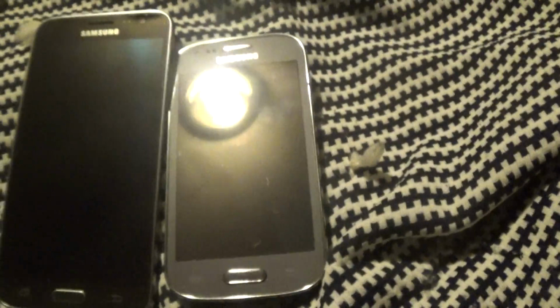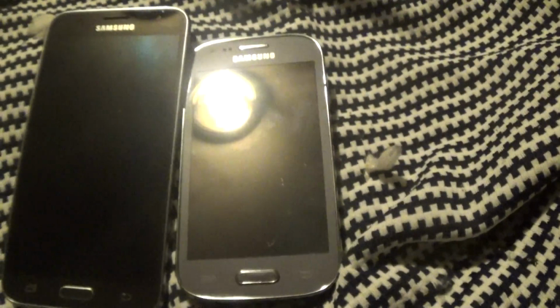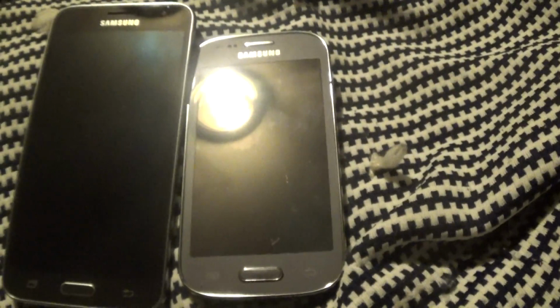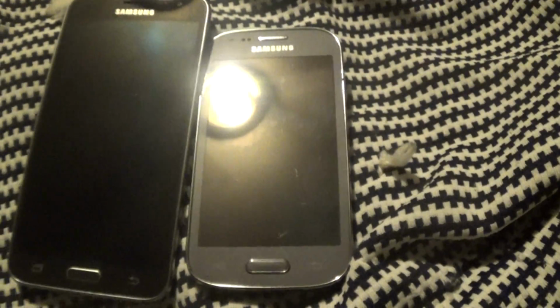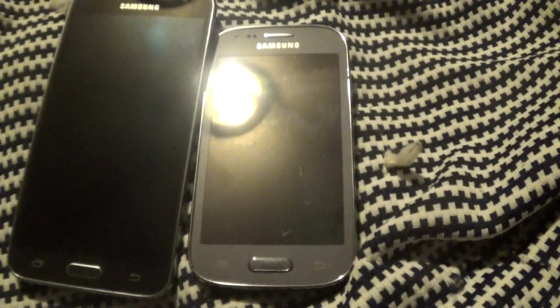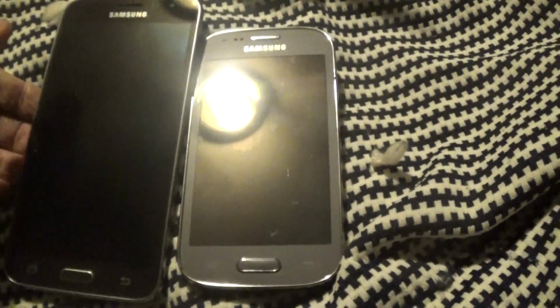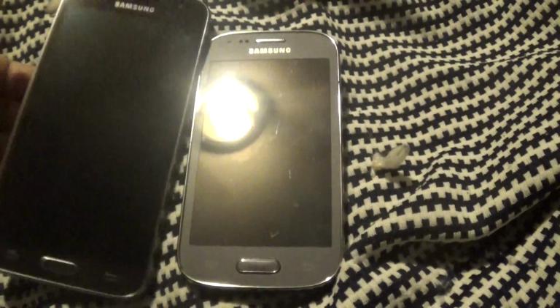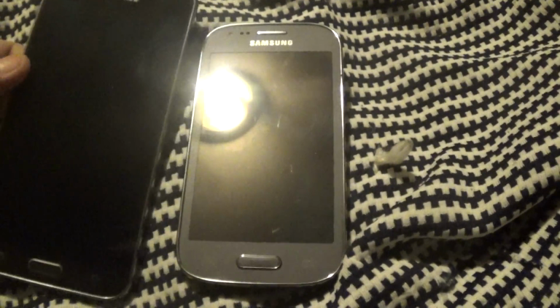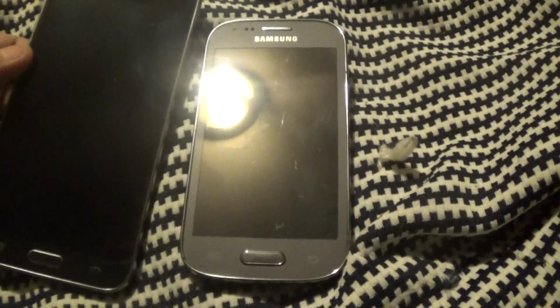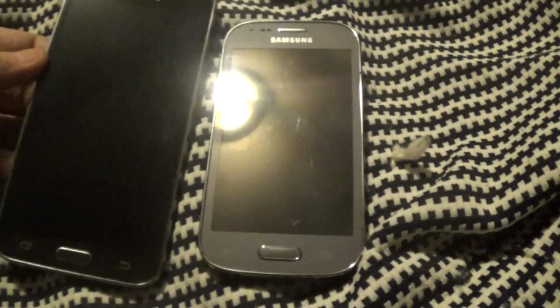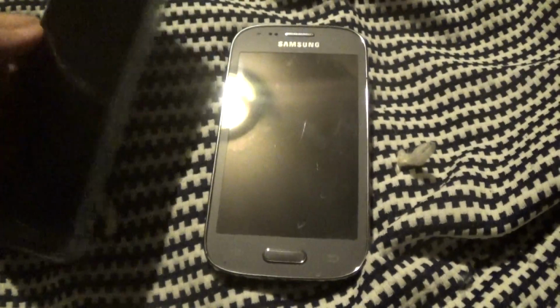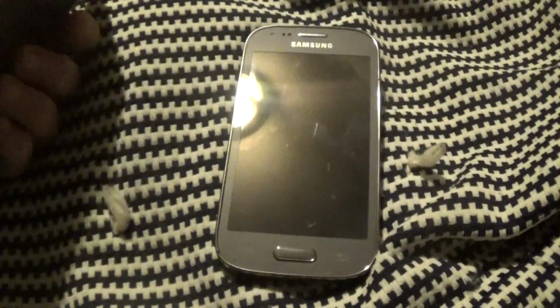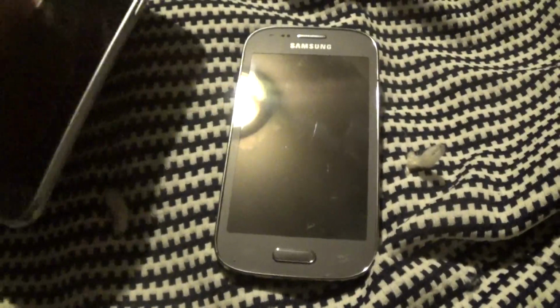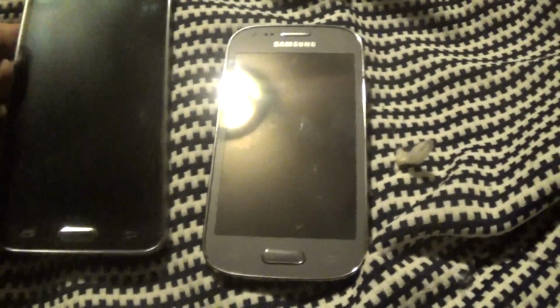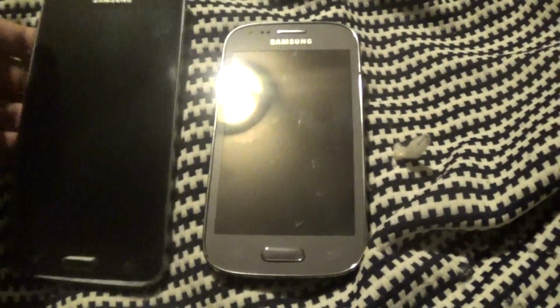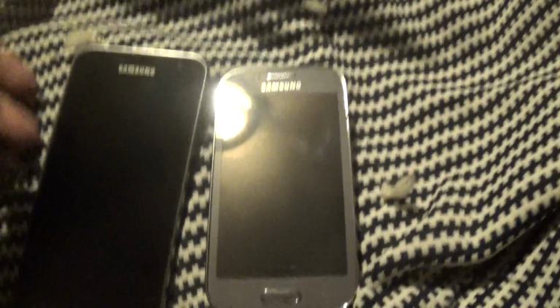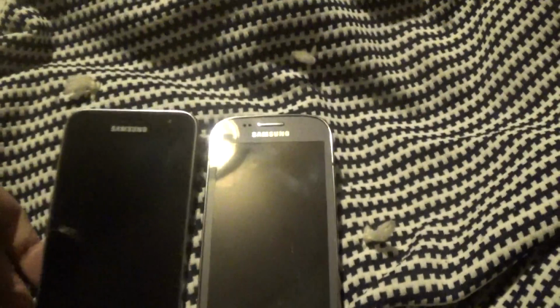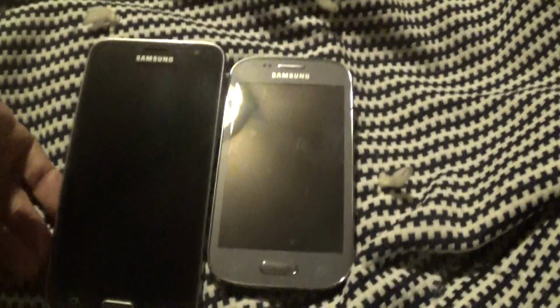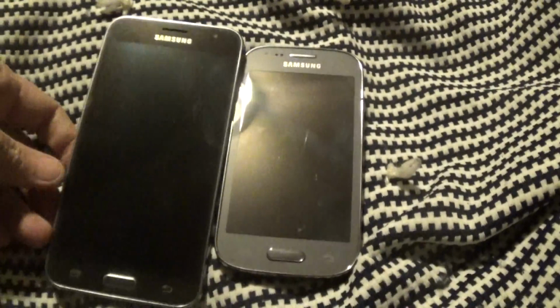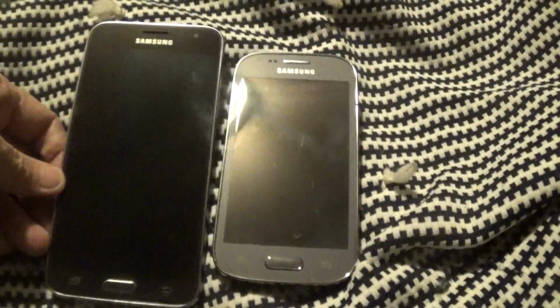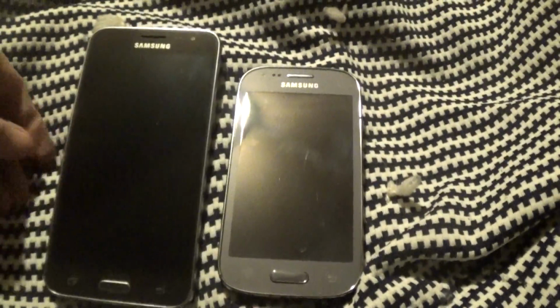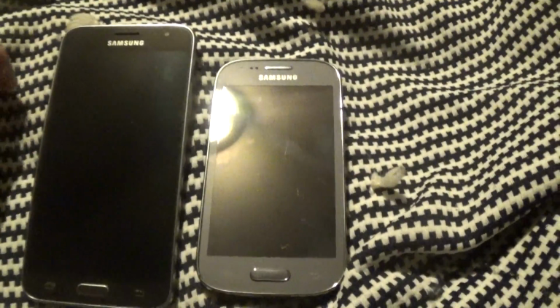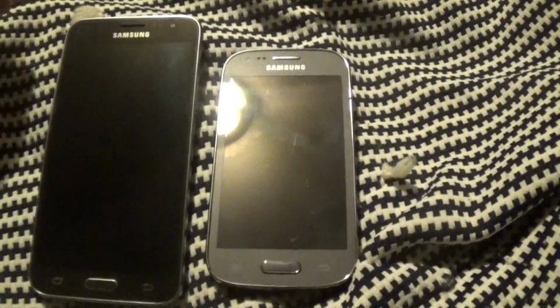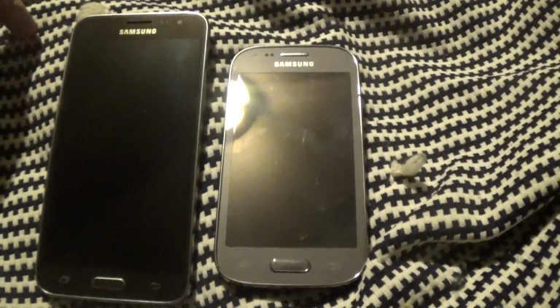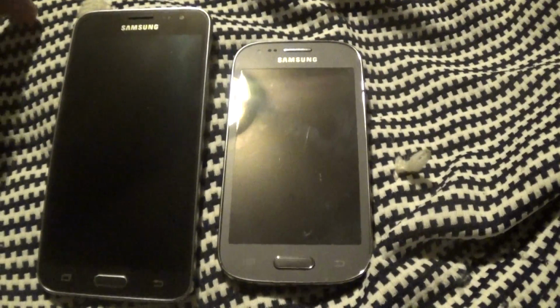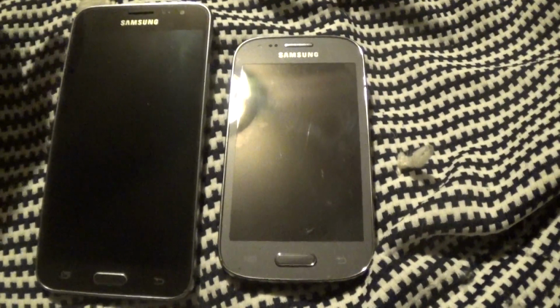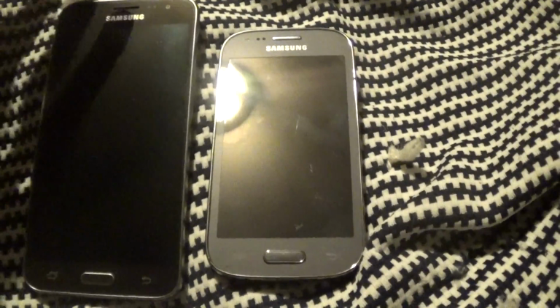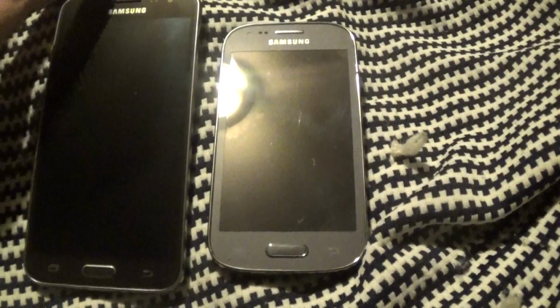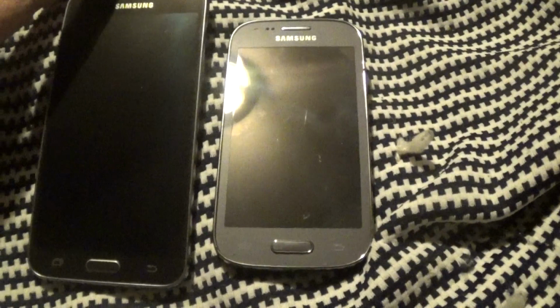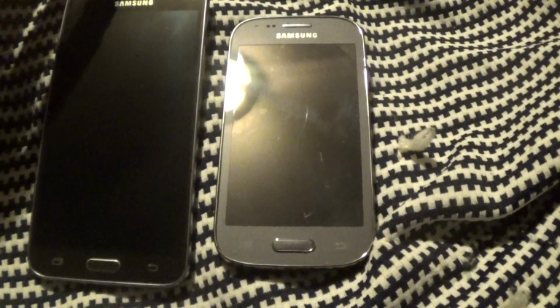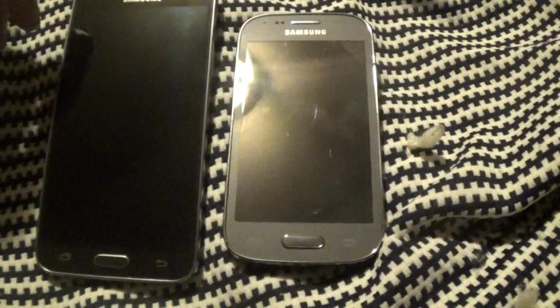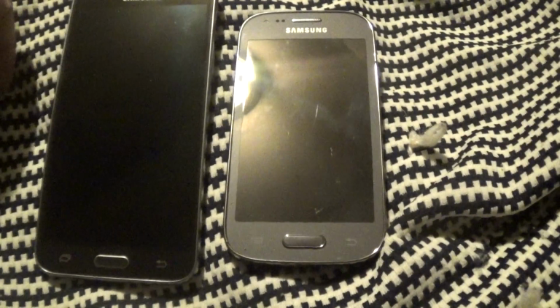Let me start out with — this is not a paid advertisement. These are prepaid phones that I purchased myself.